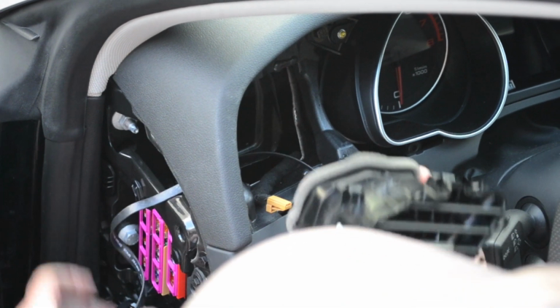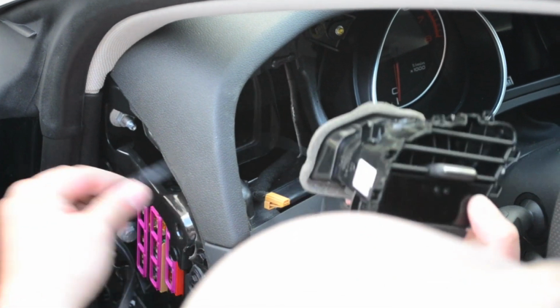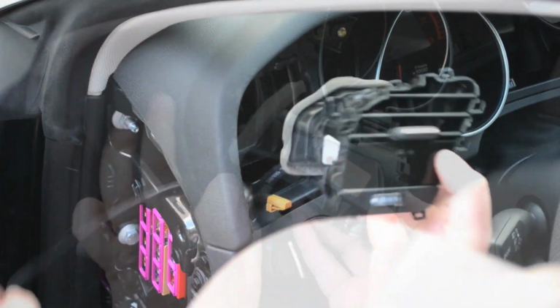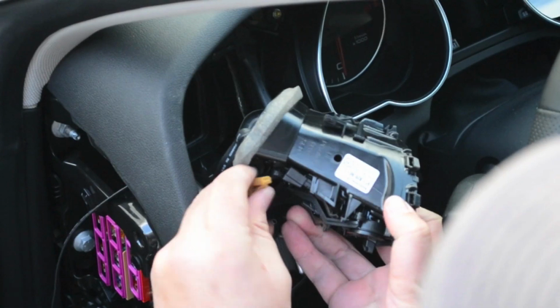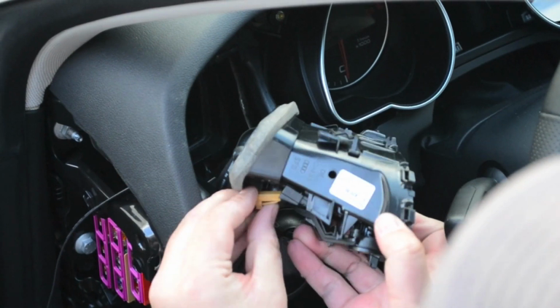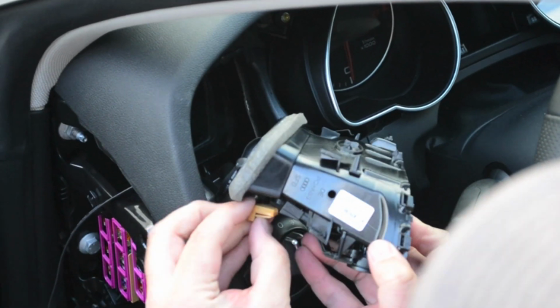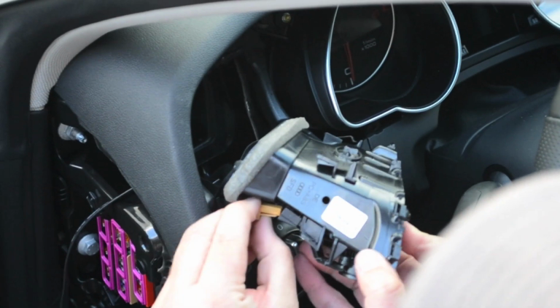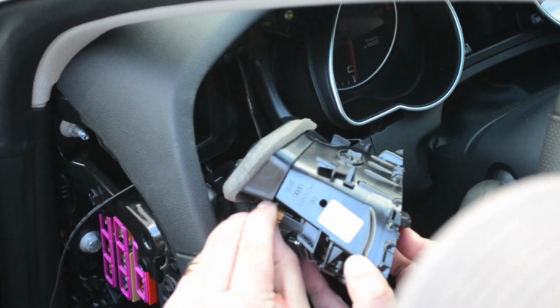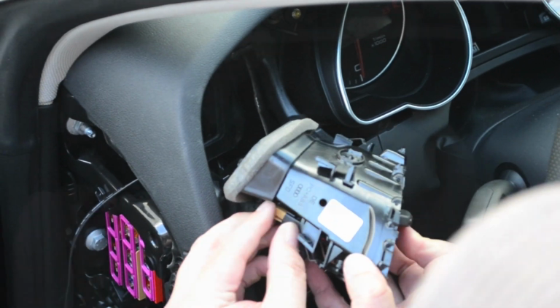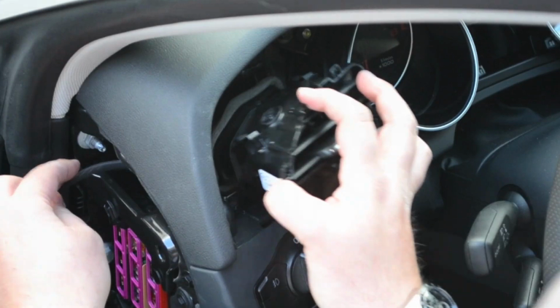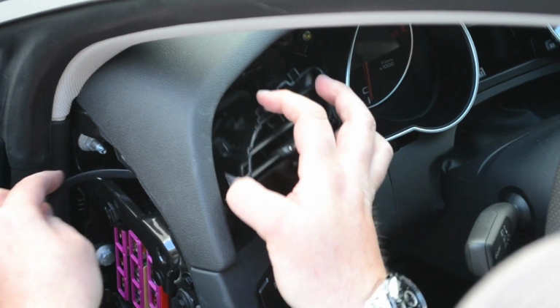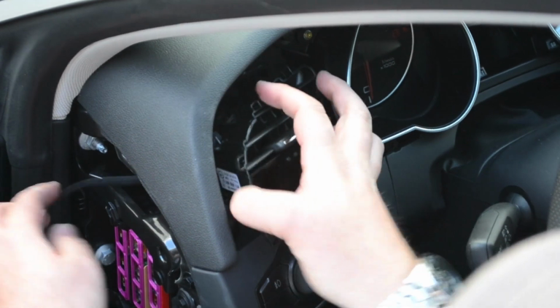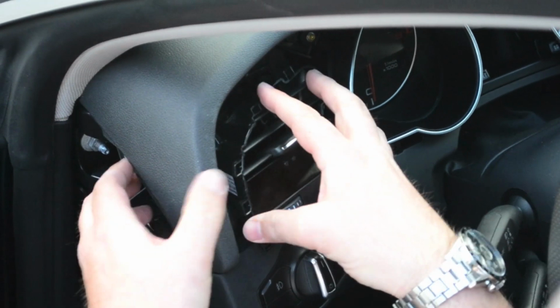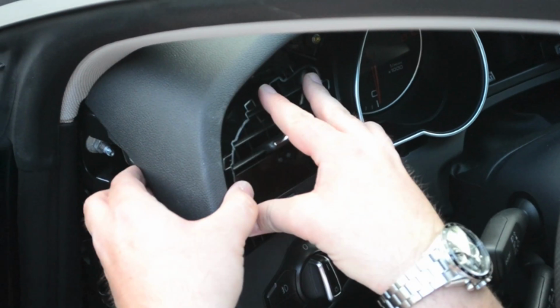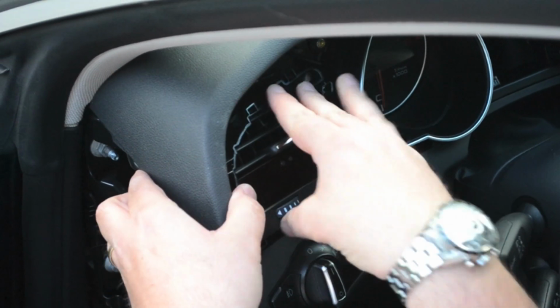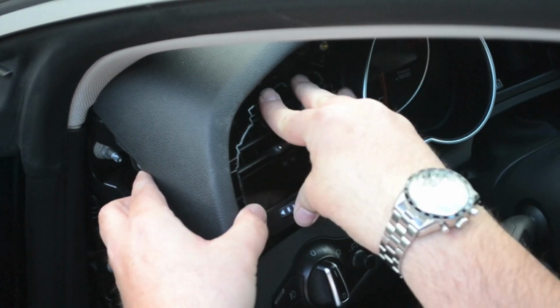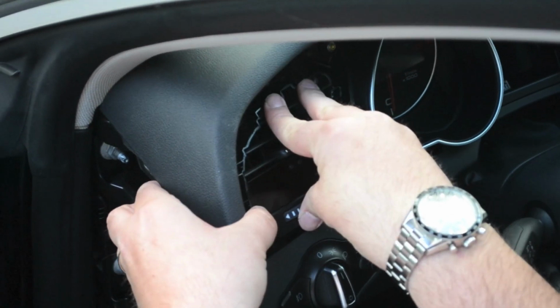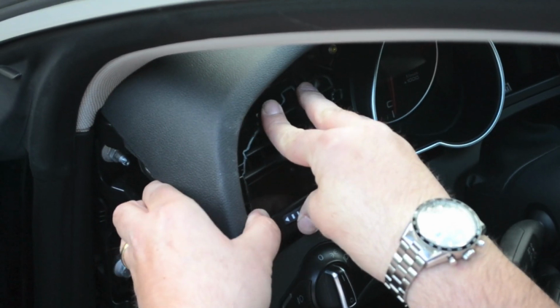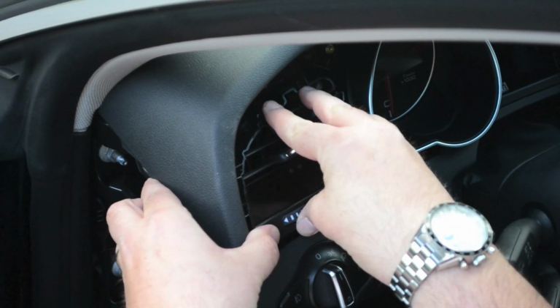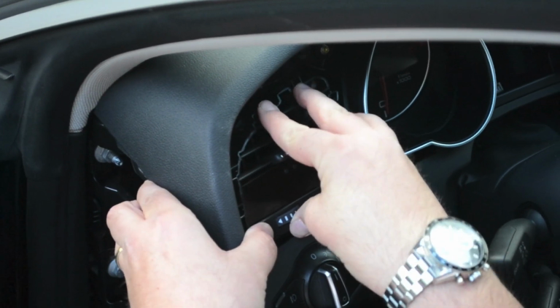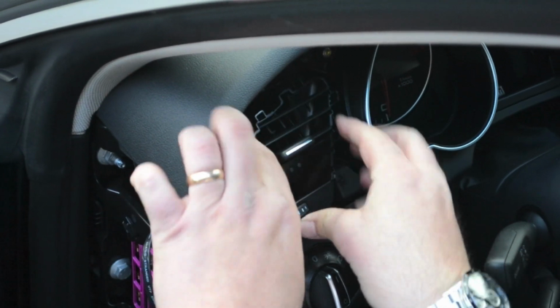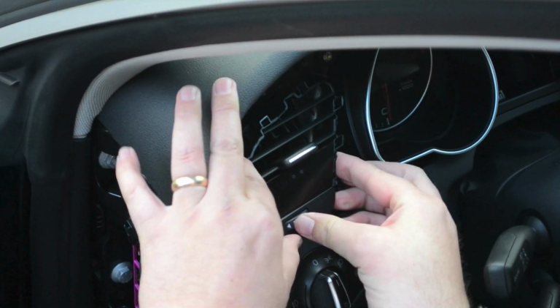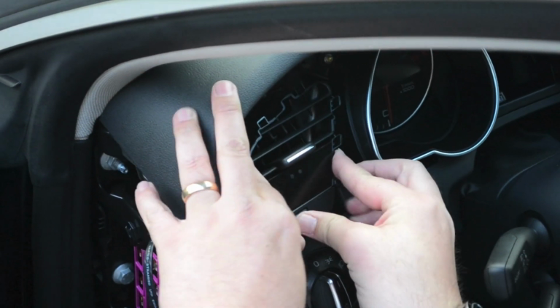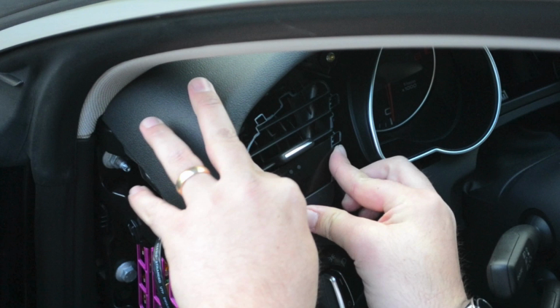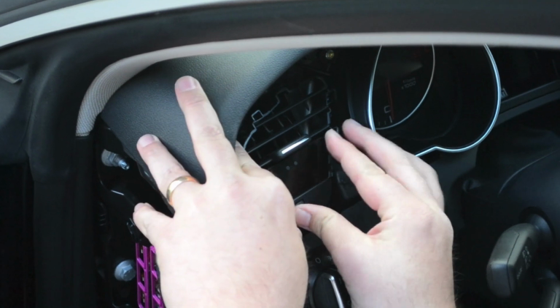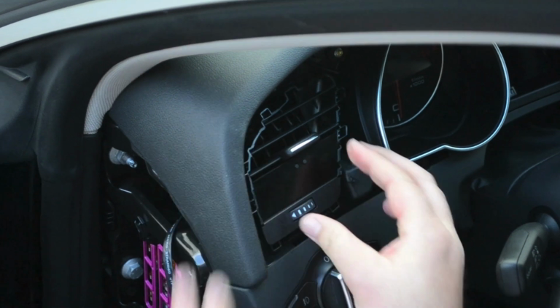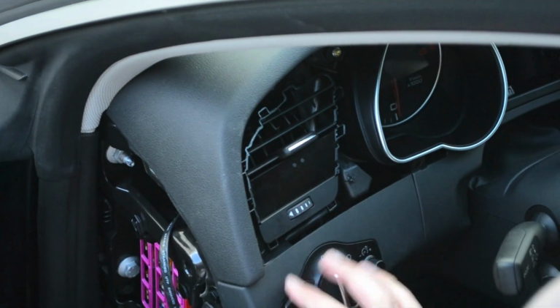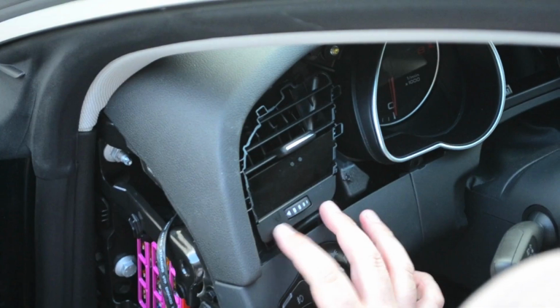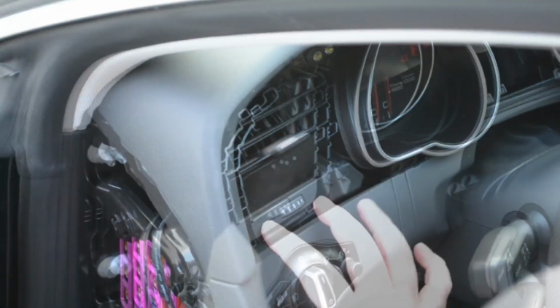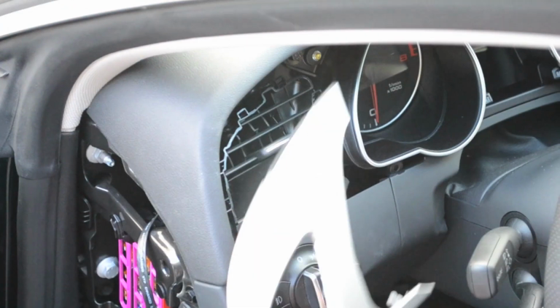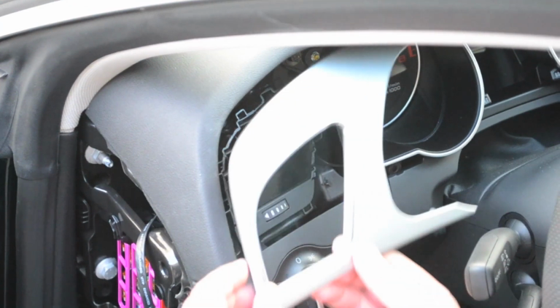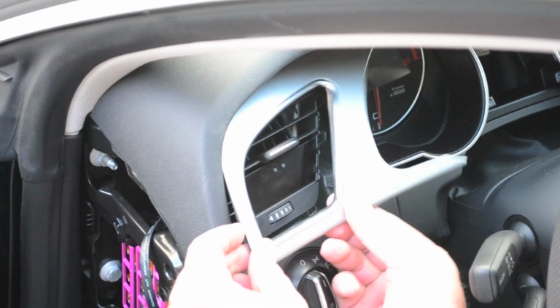Reconnect the lighting connector — it should click into the lock position. Insert the vent into the dash until seated, then reinstall the trim.